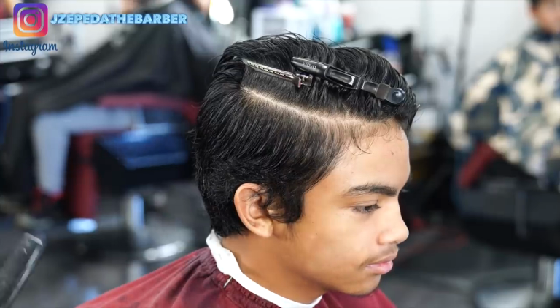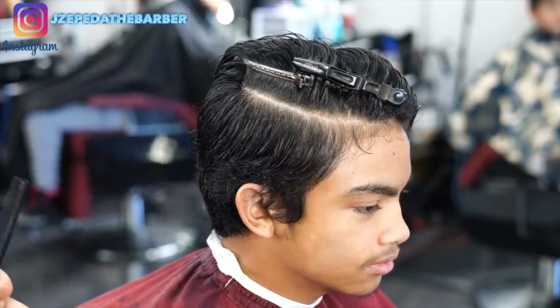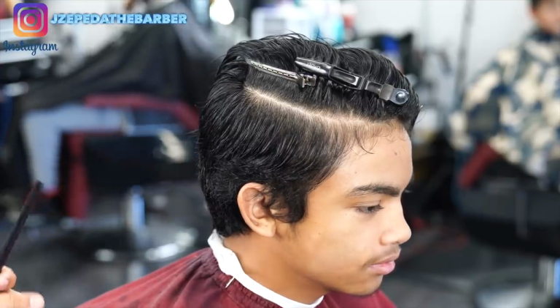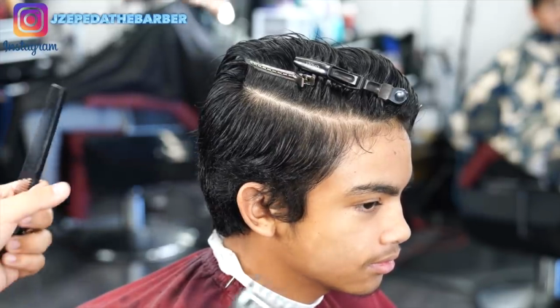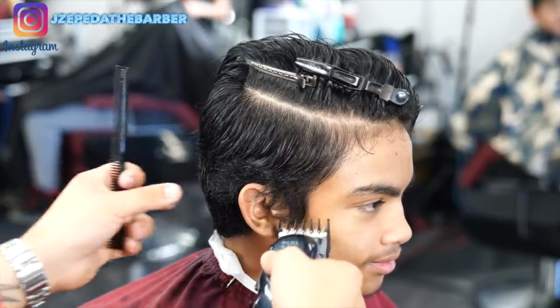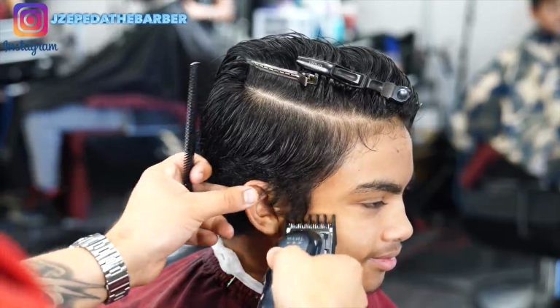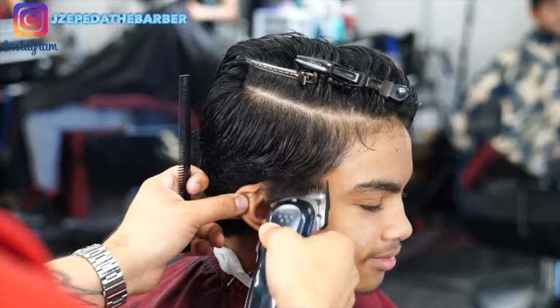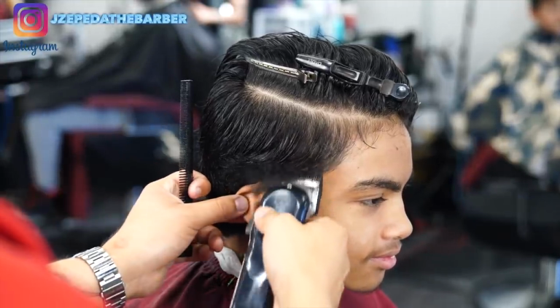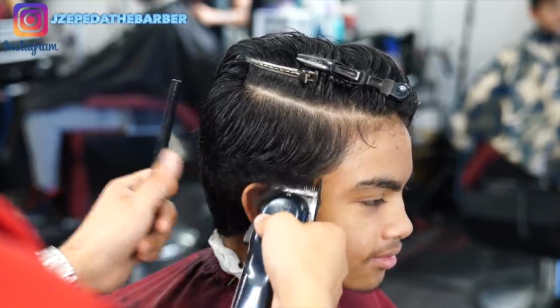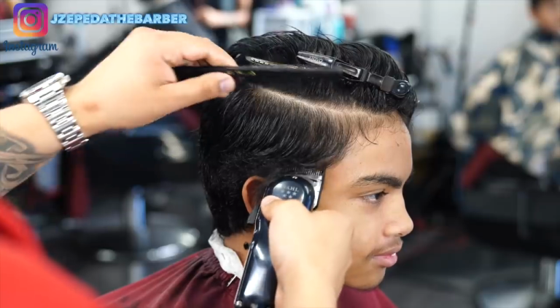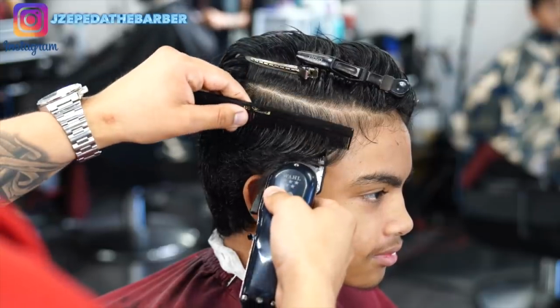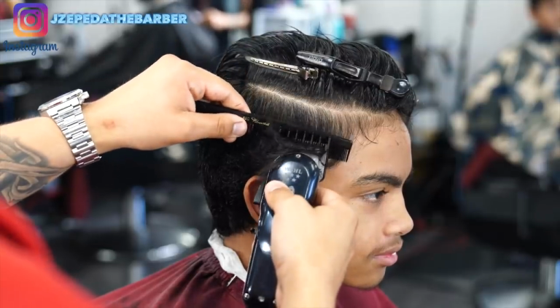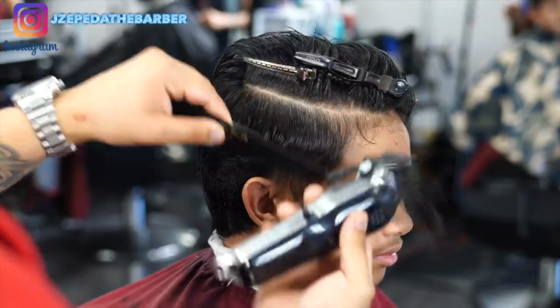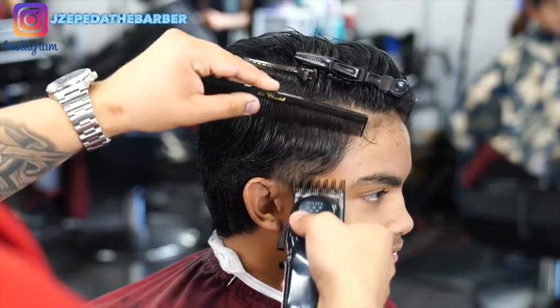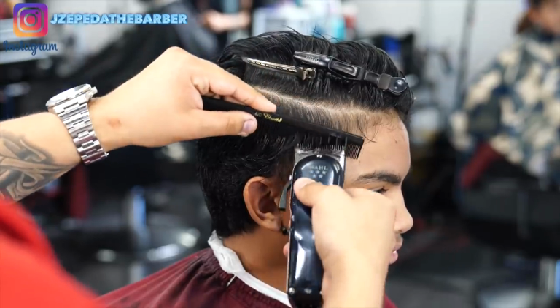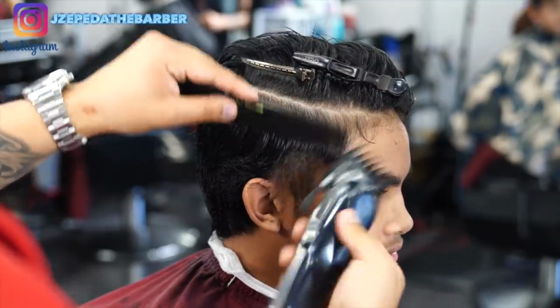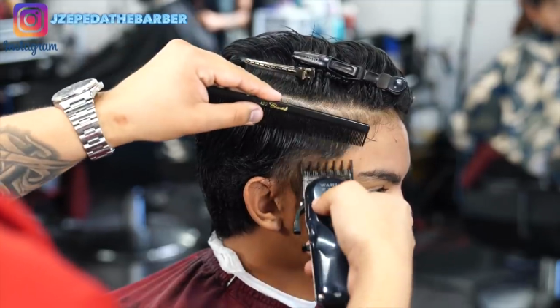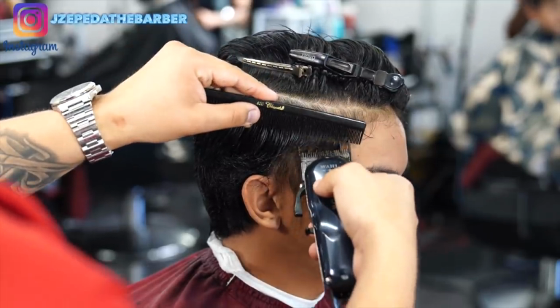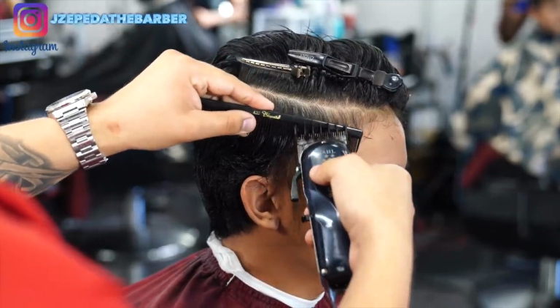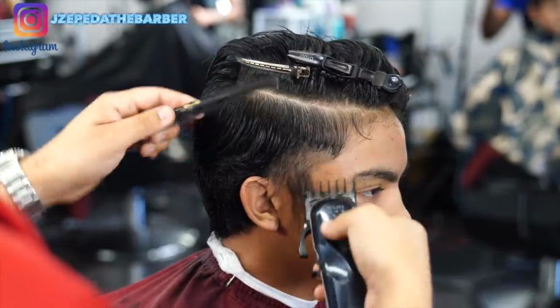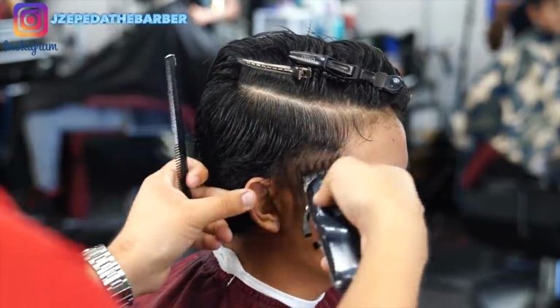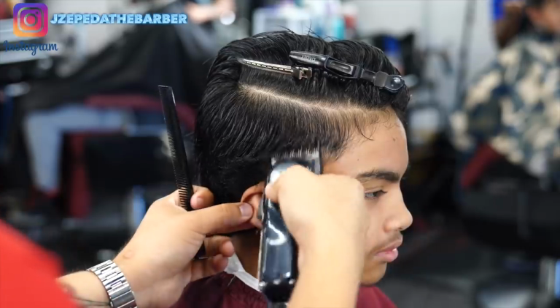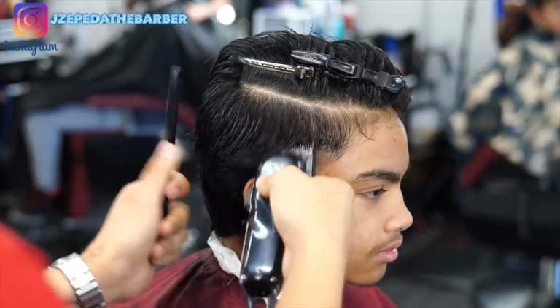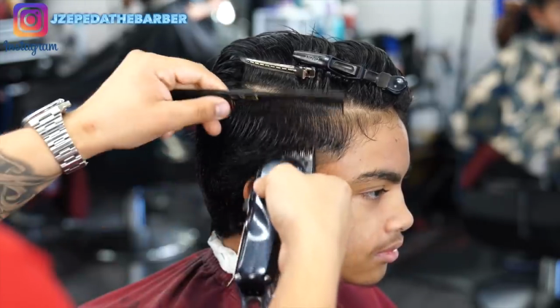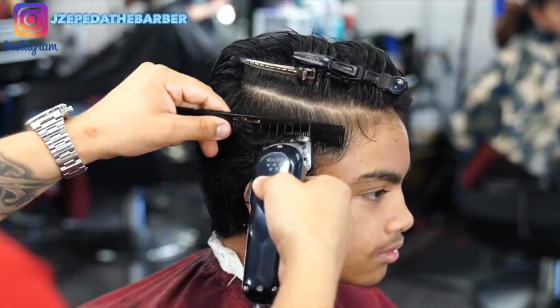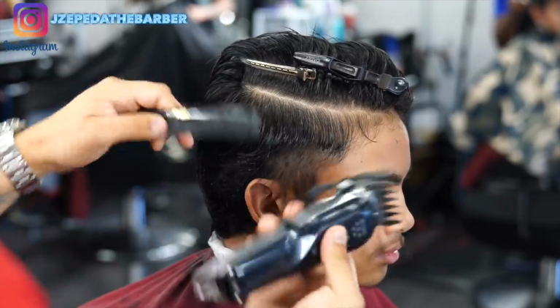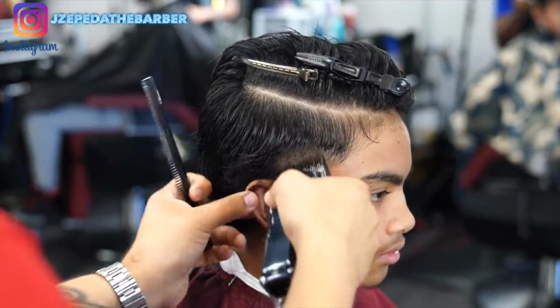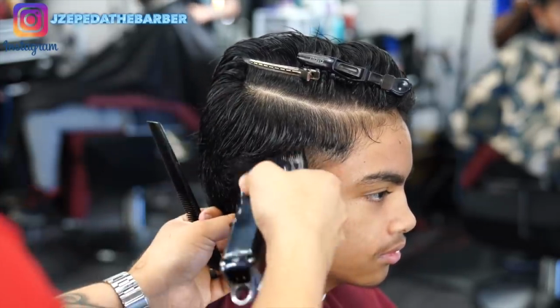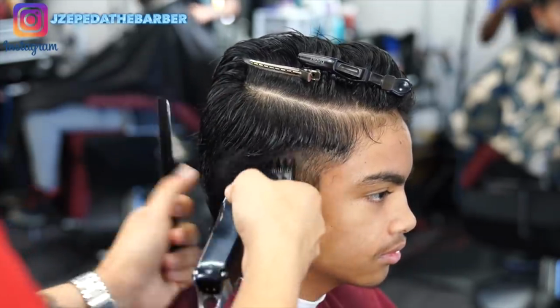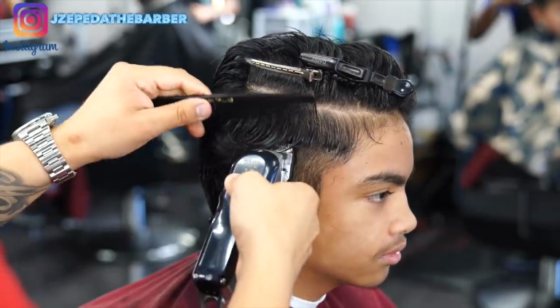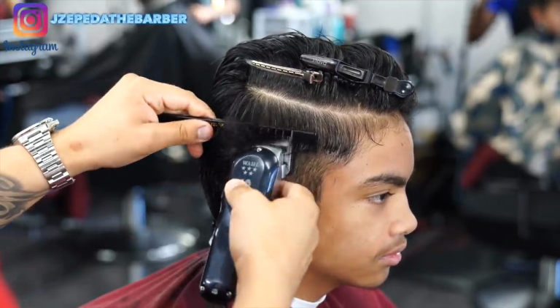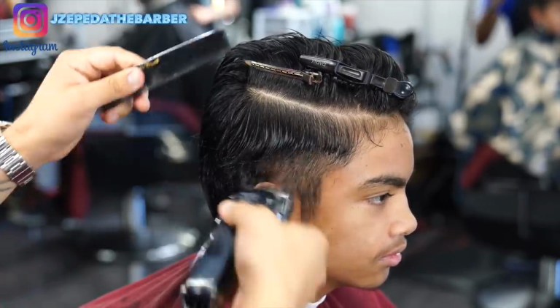Now to go ahead and get started on the fade I do want to remove the bulk just because he has so much bulk on the side. Here I am using my number one and a half guard with the lever all the way open and I'm gonna go about midway just to go ahead and remove all the bulk.